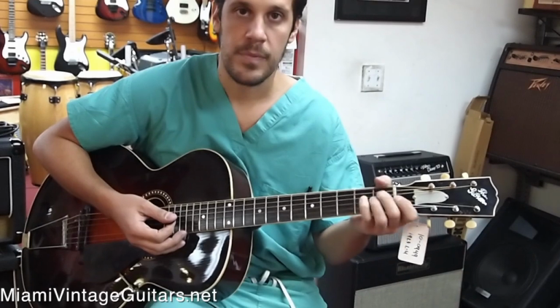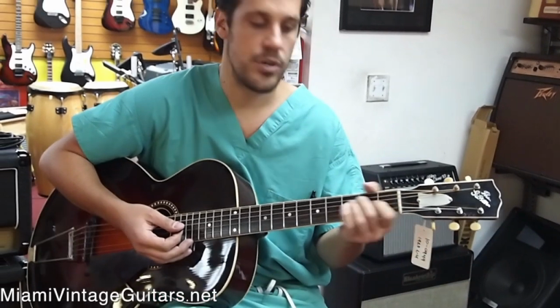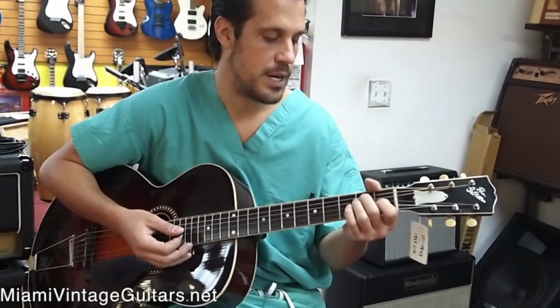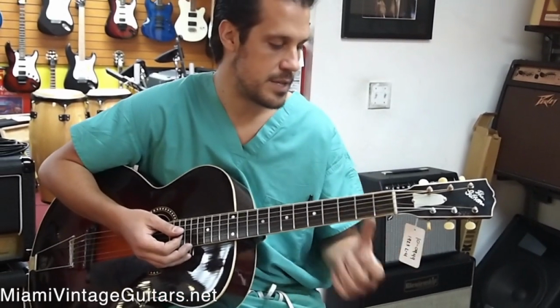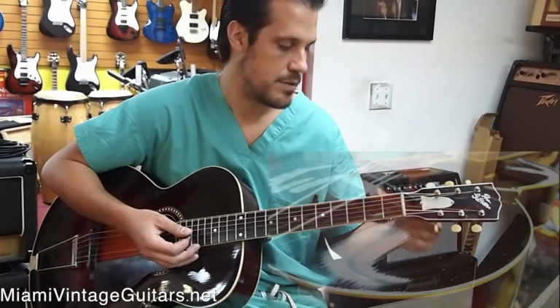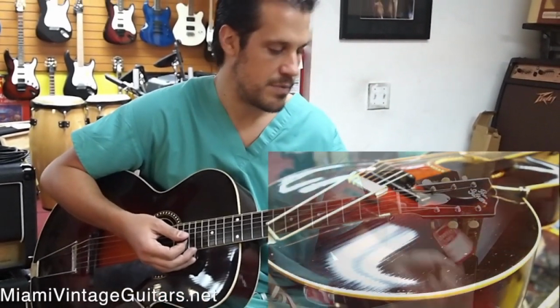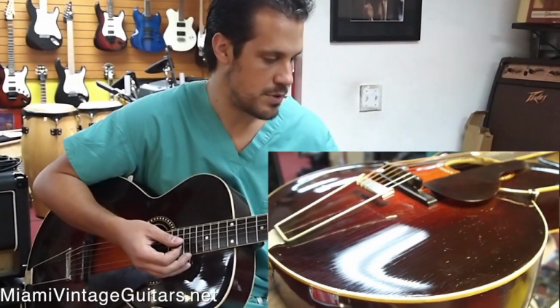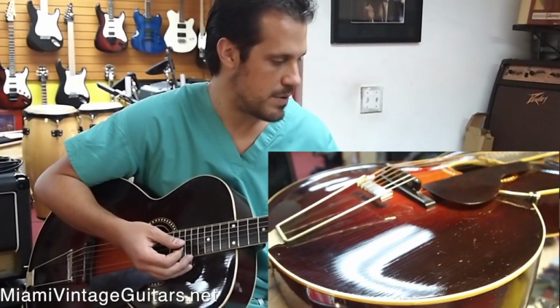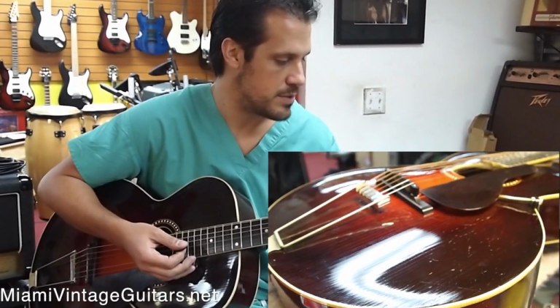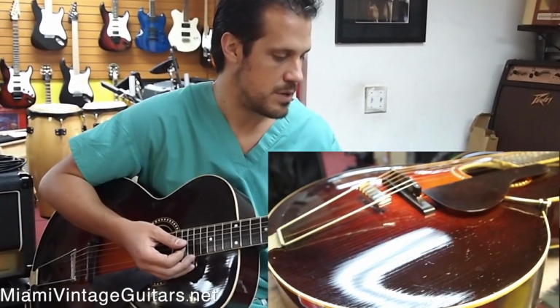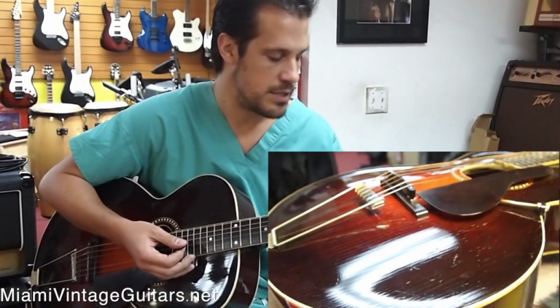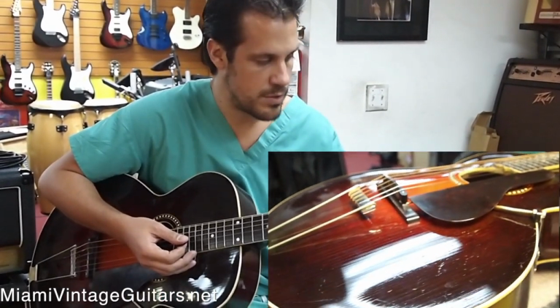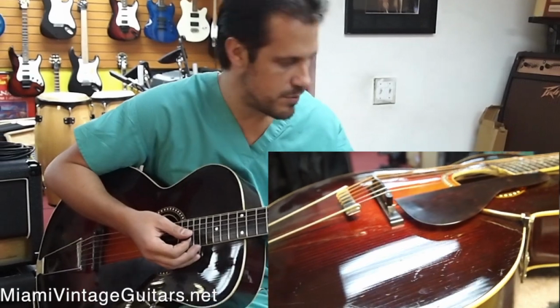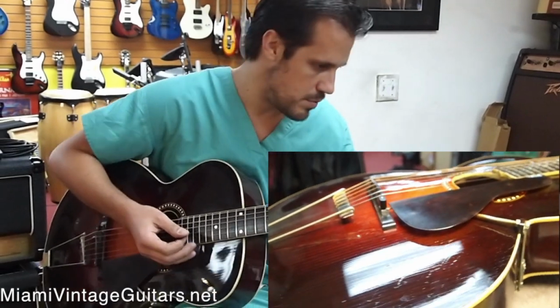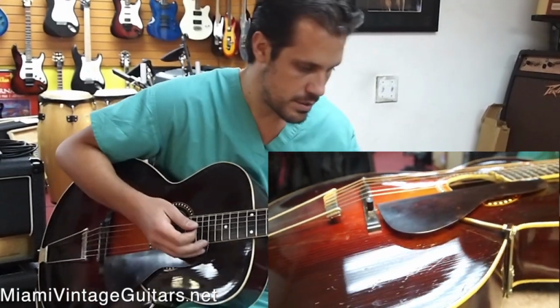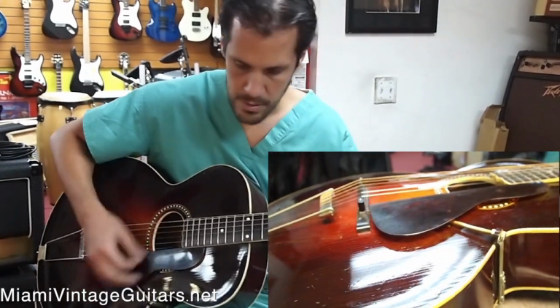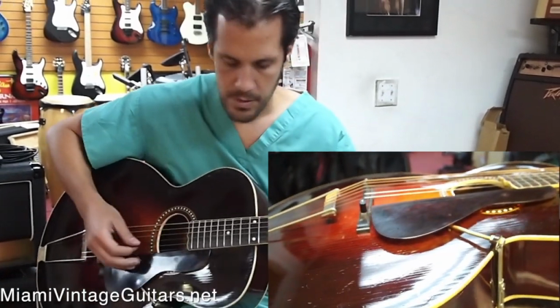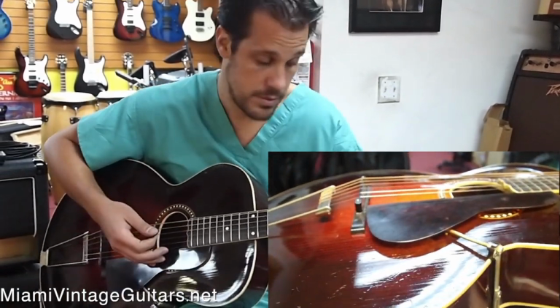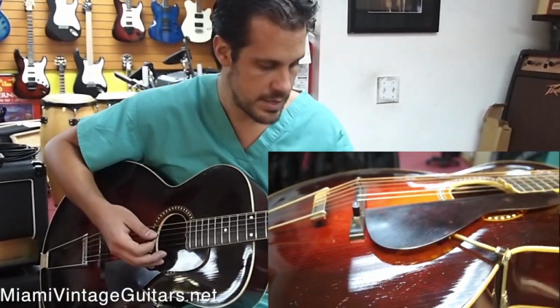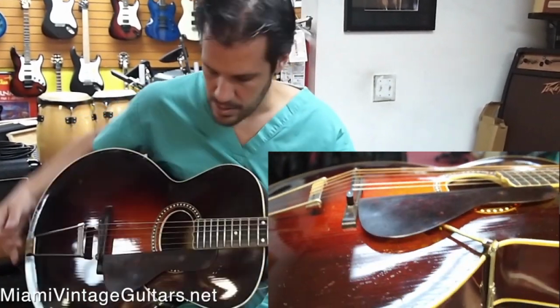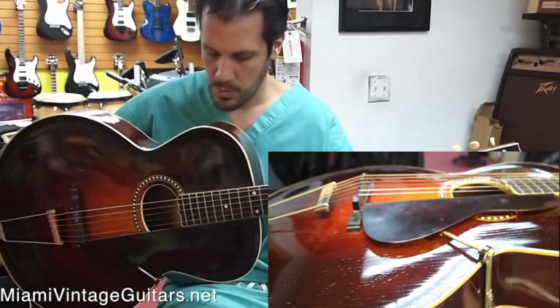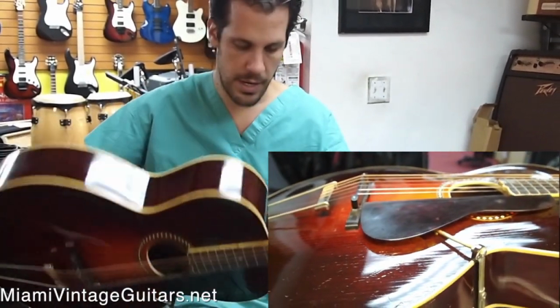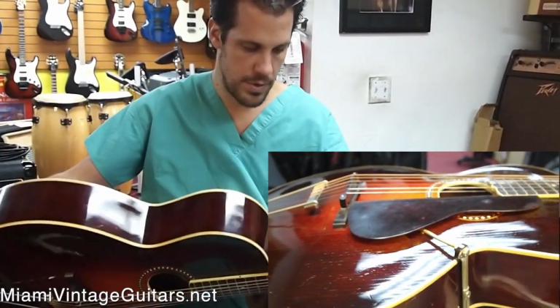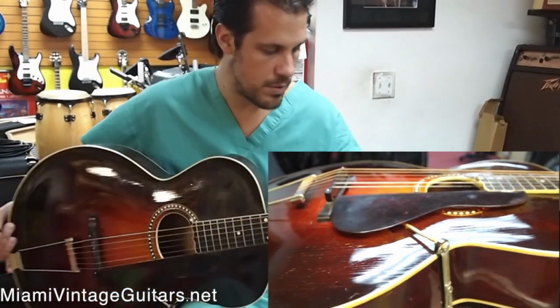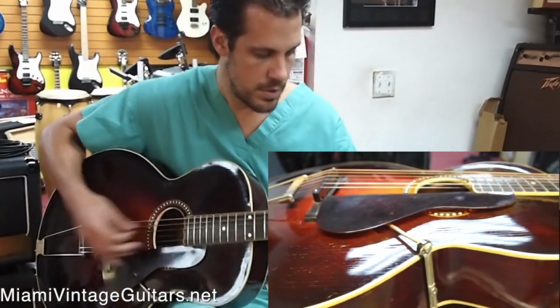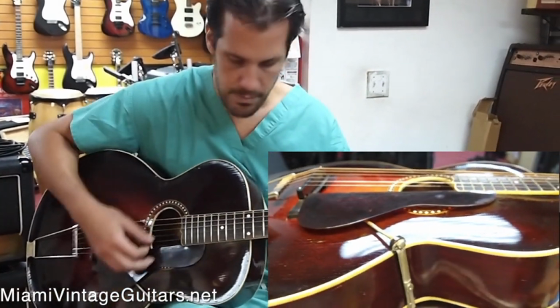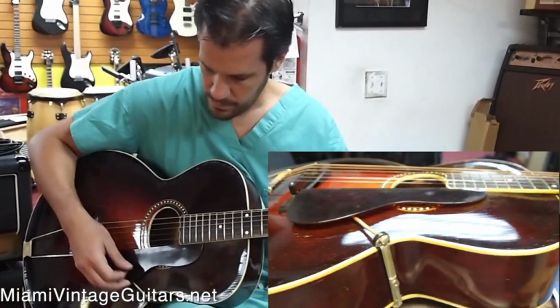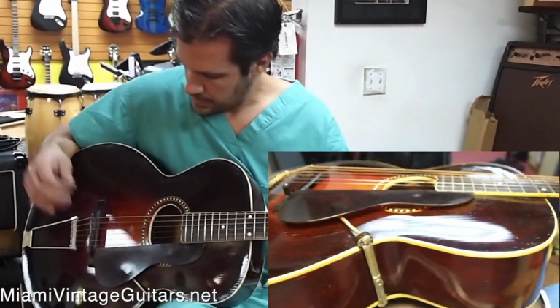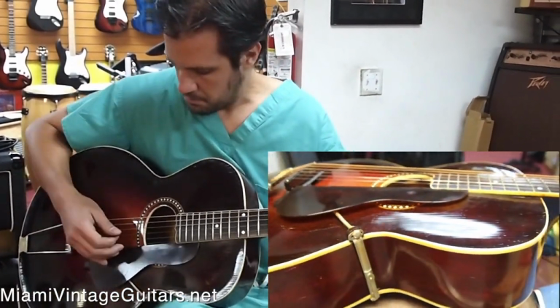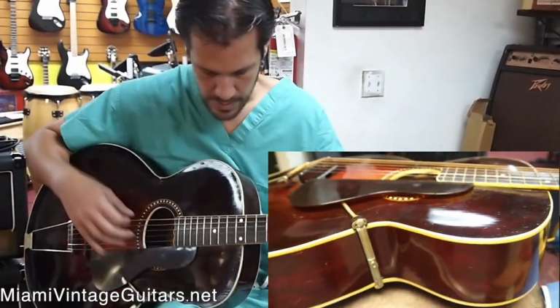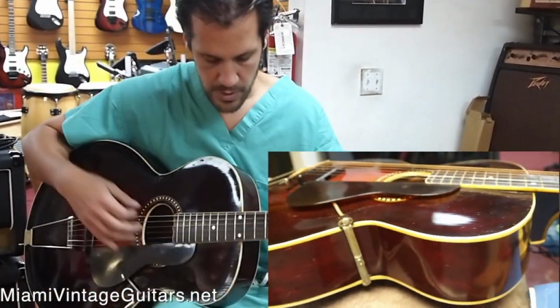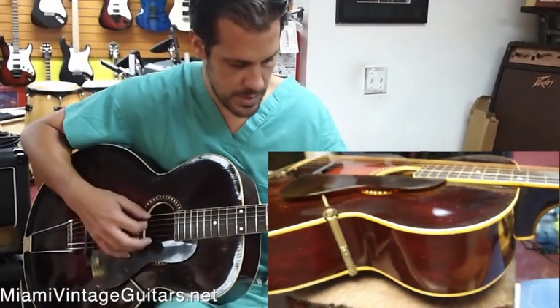George, this is Eddie, Miami Vintage. You have this 1923-04 that you want. It's a really nice guitar, very small body like you already know. The intonation is round.